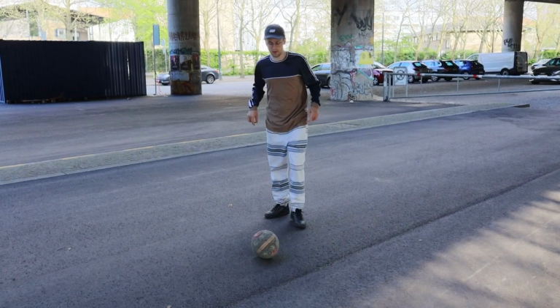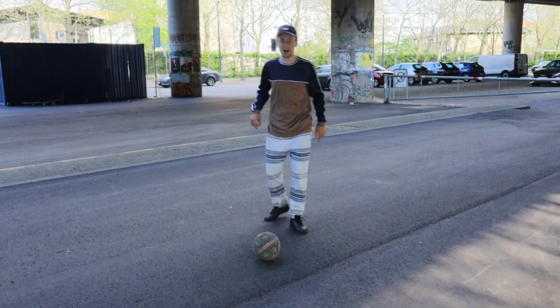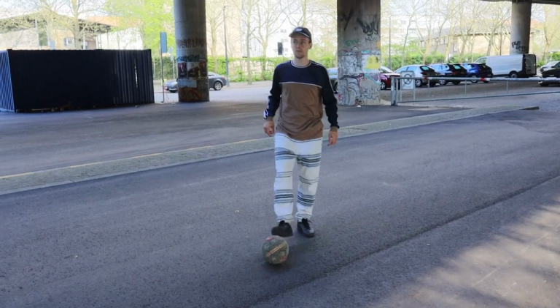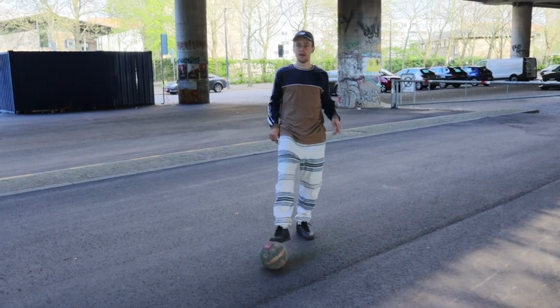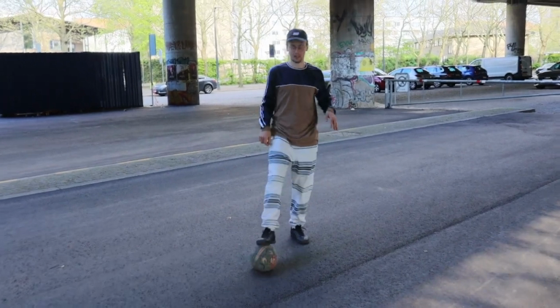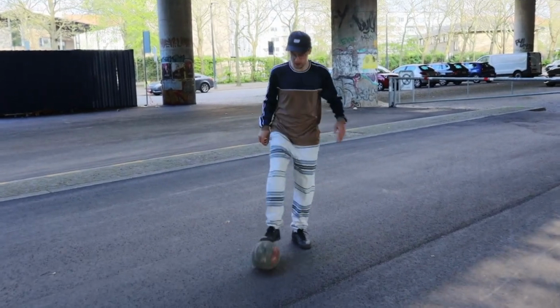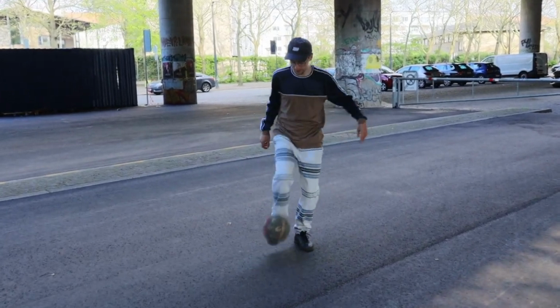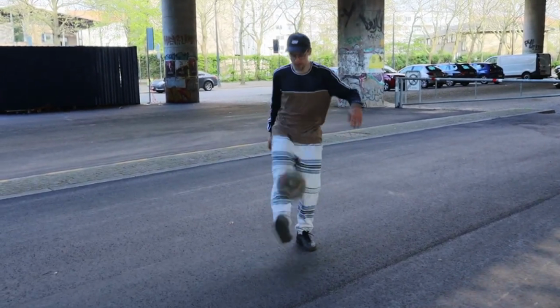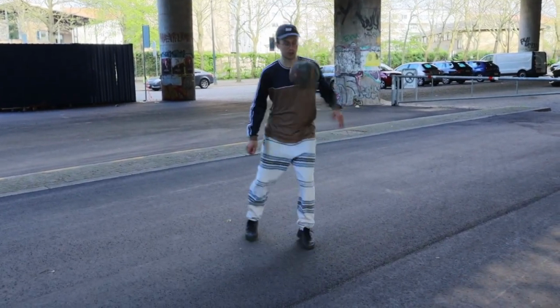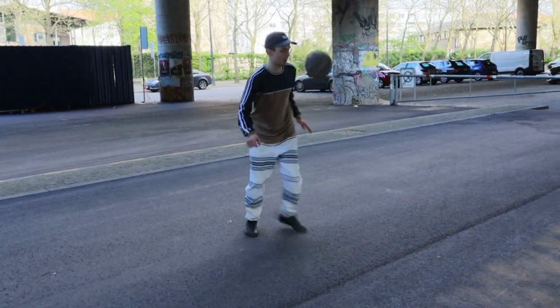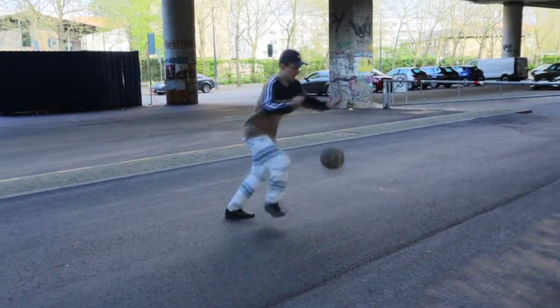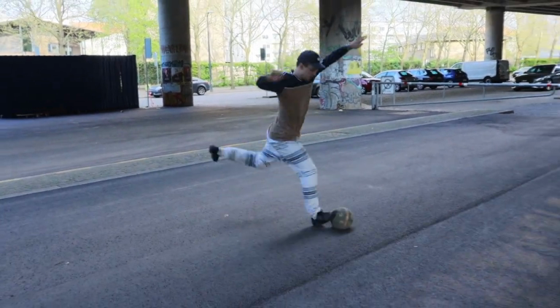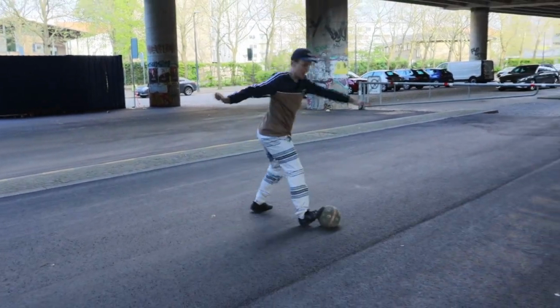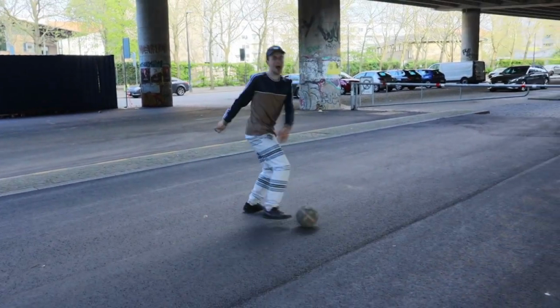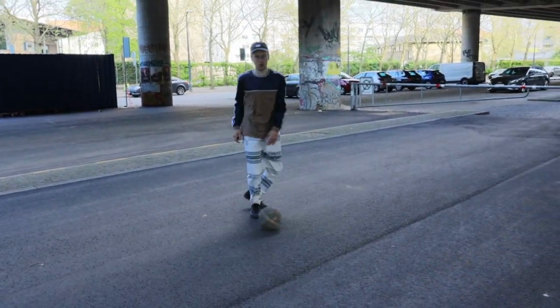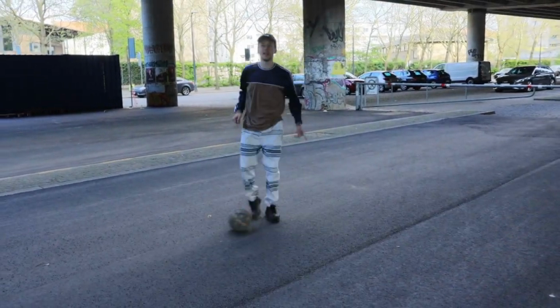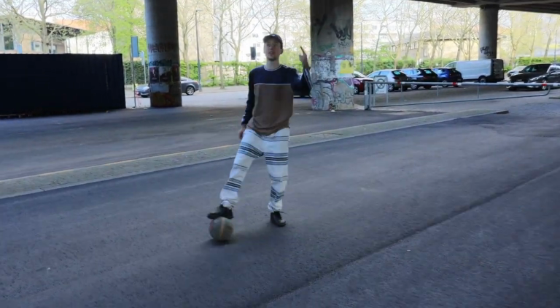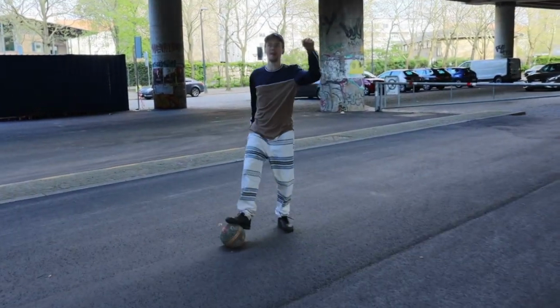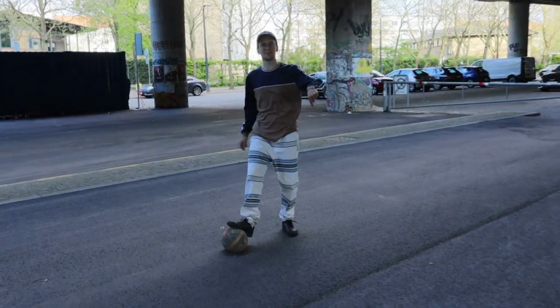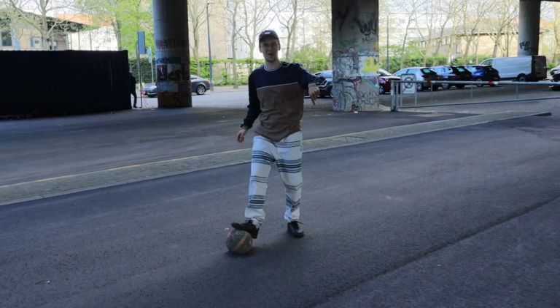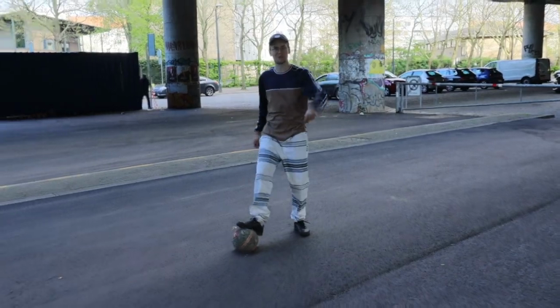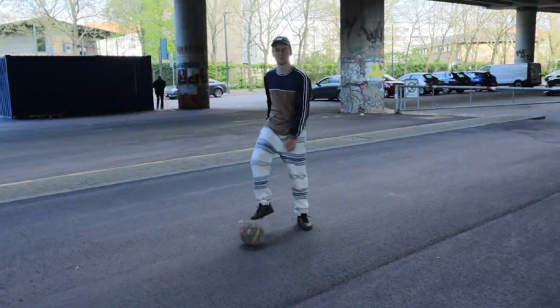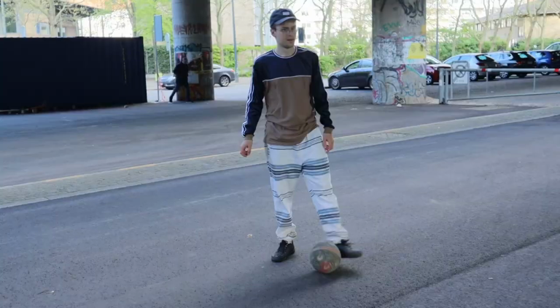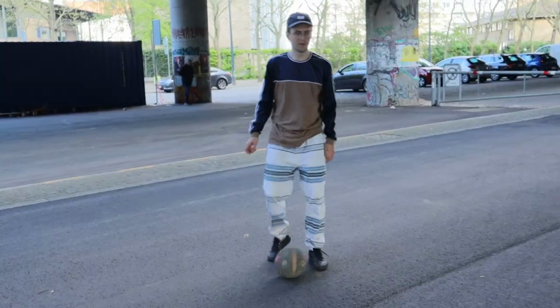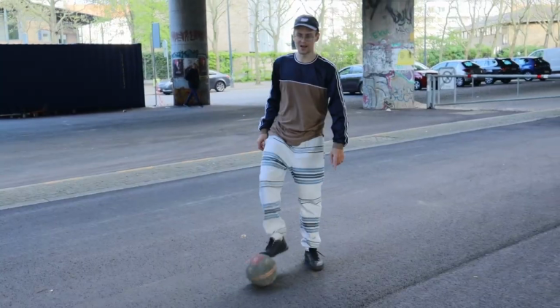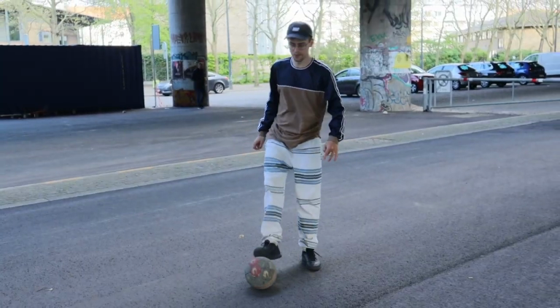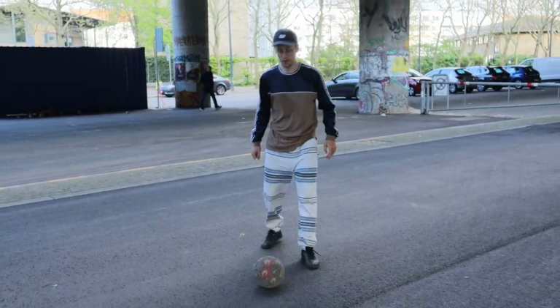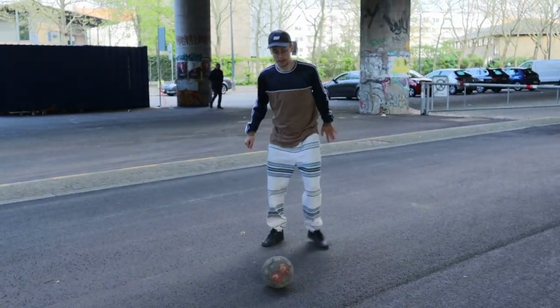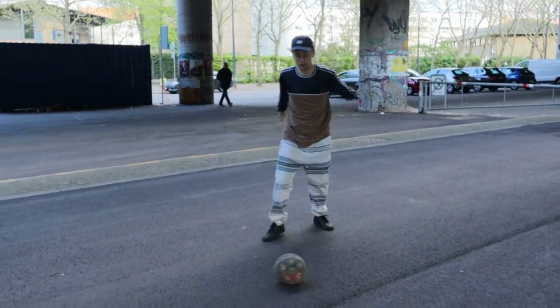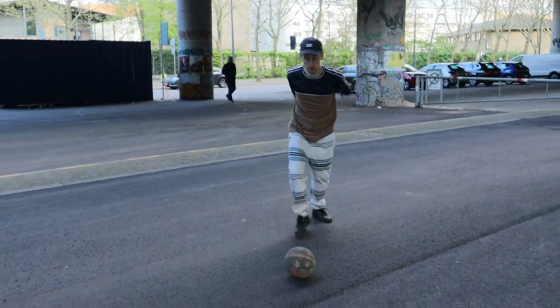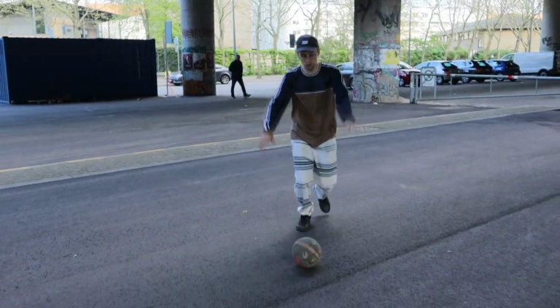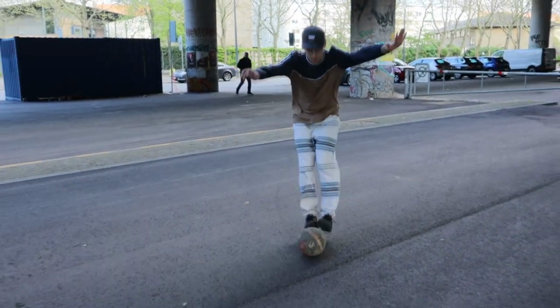Another variation — see if you can do the clamp as the ball goes into the air and then down to the ground. Another variation: see if you can do it with two feet.